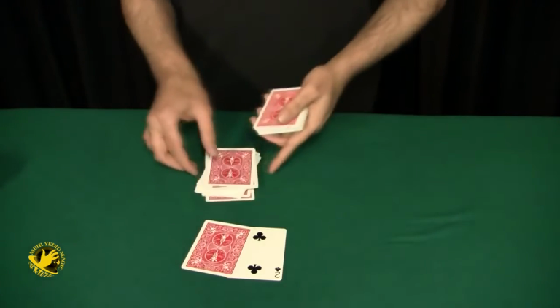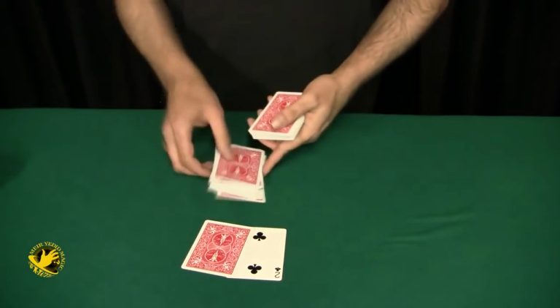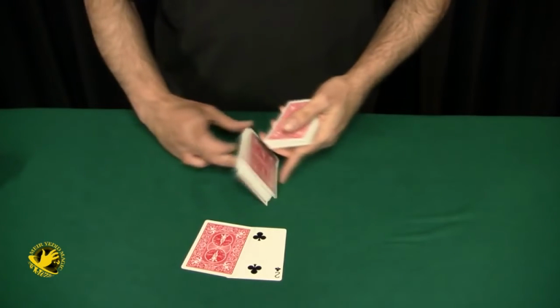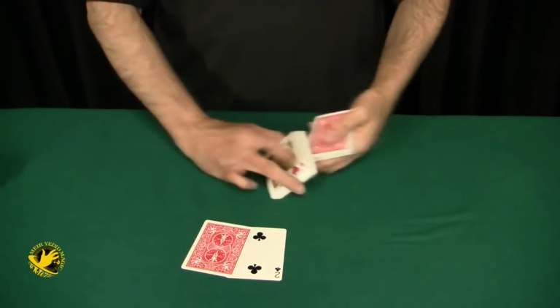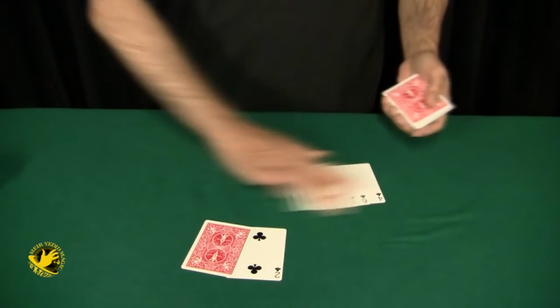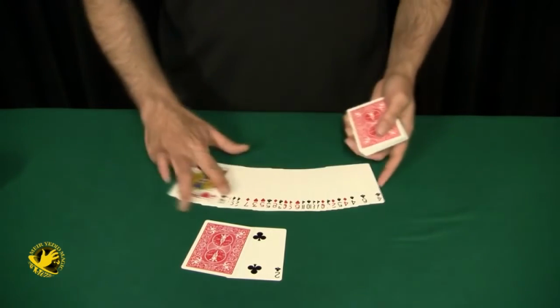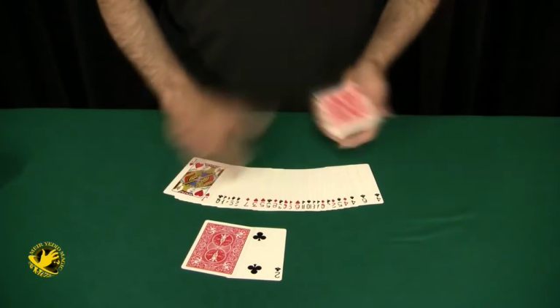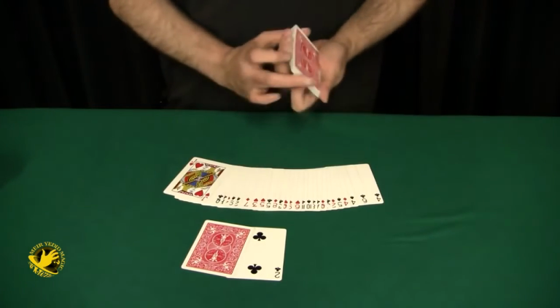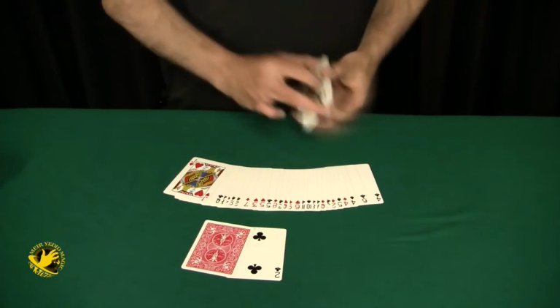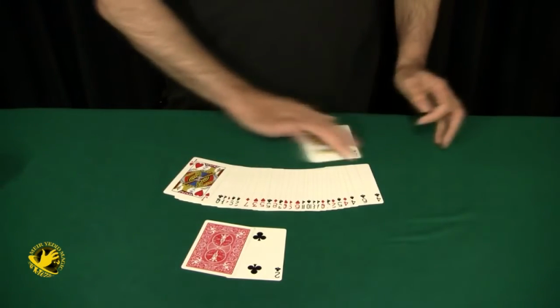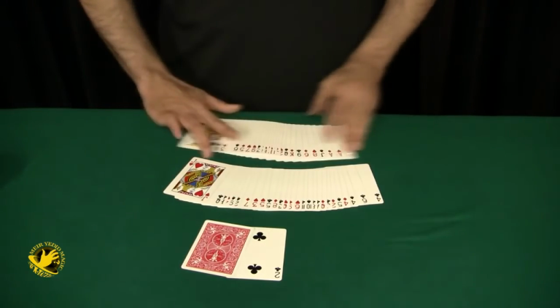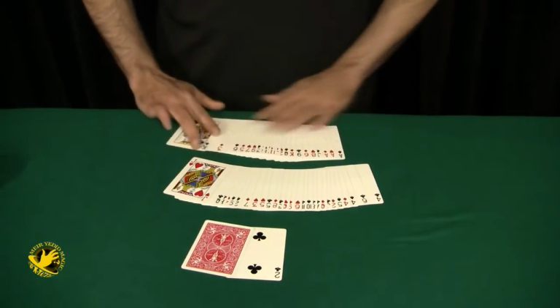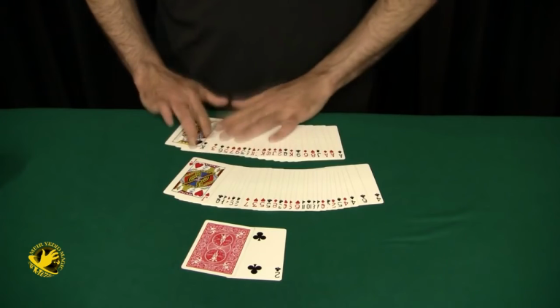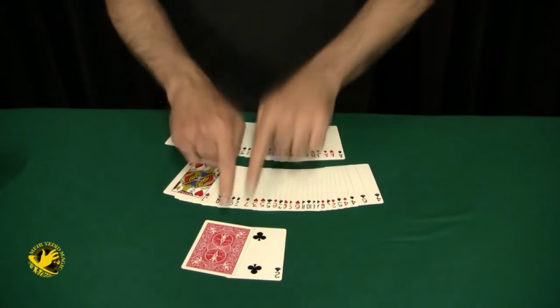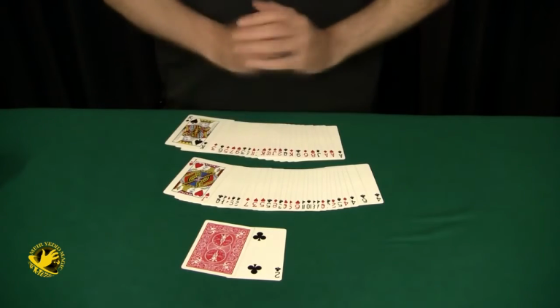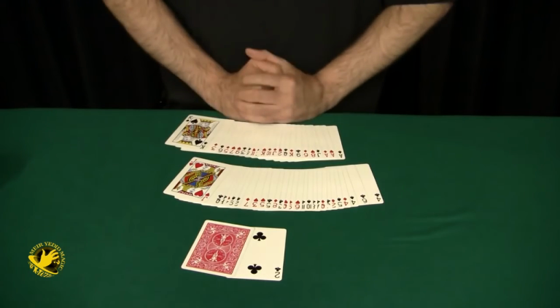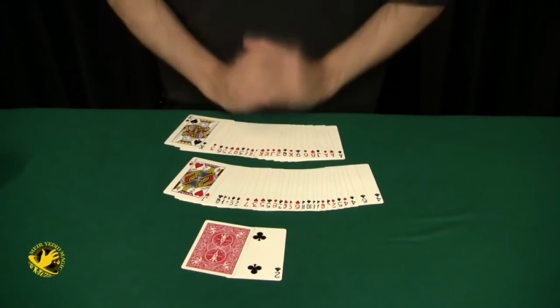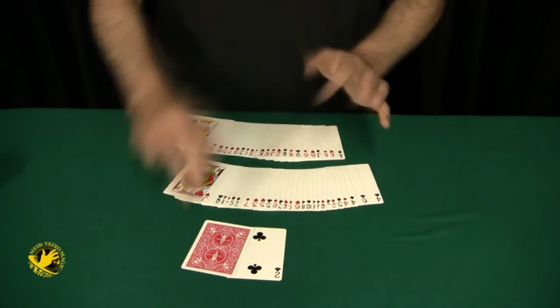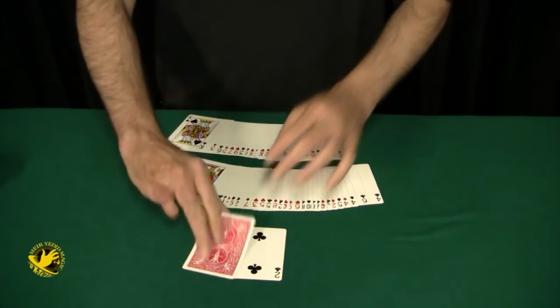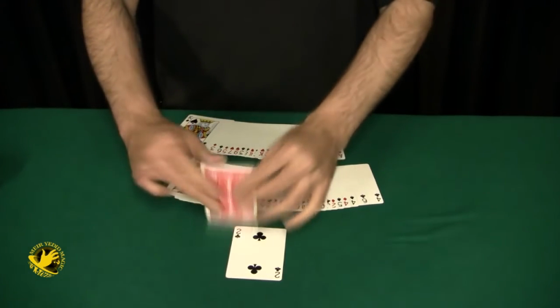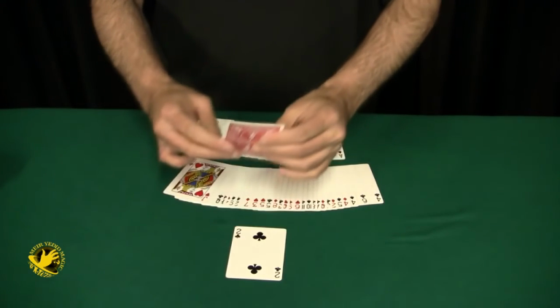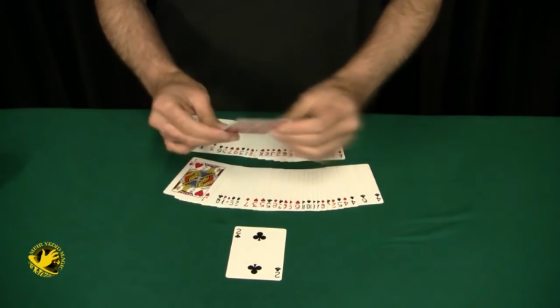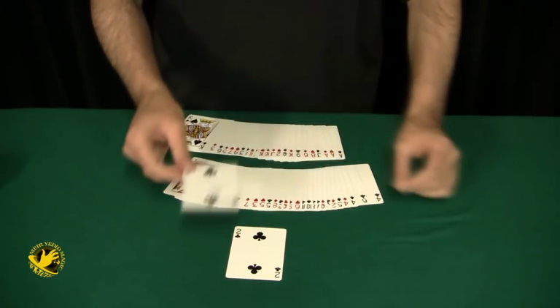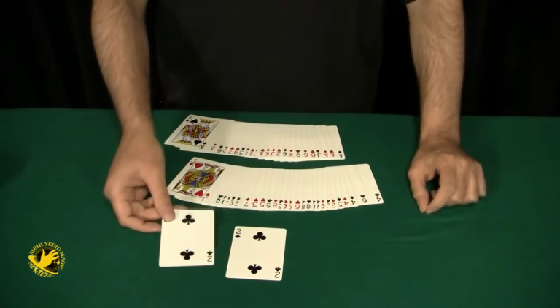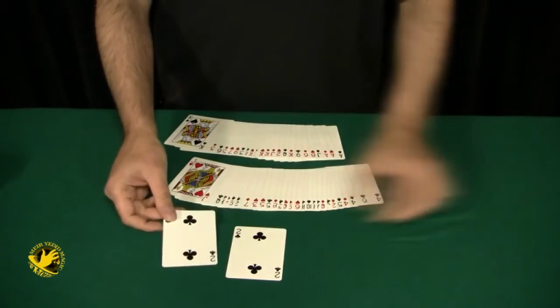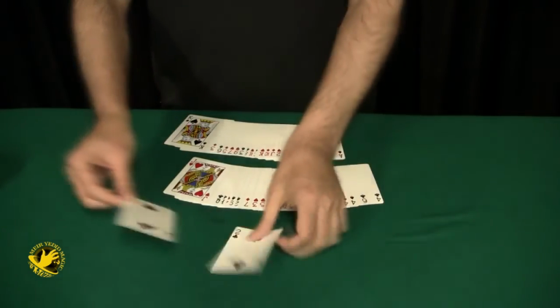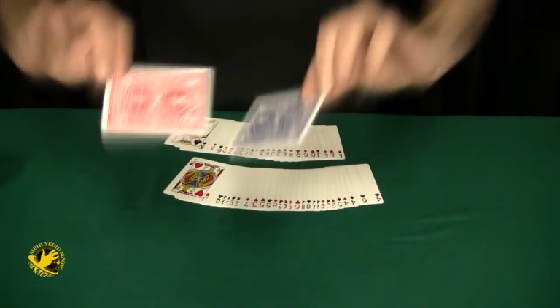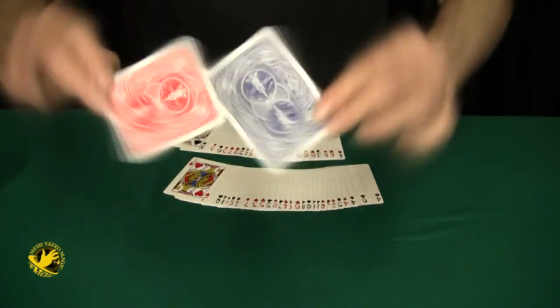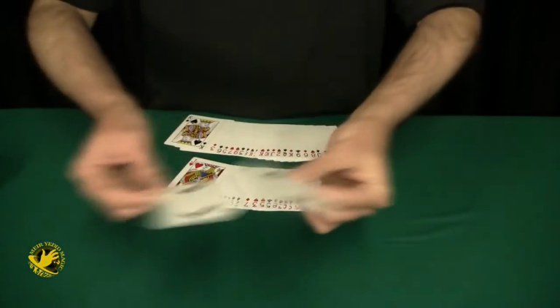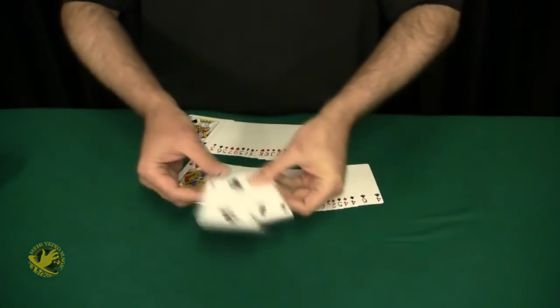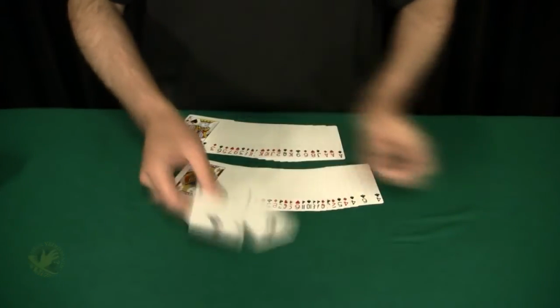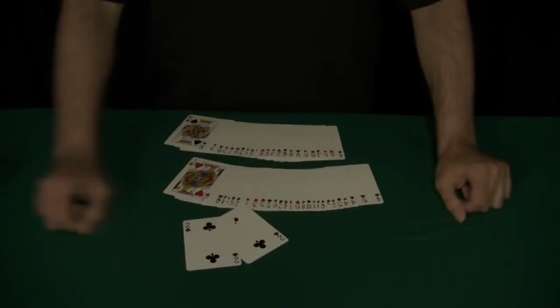Now I want to point out it was a free choice. They could have had any of these cards. They could have had any of these cards, but they selected the 28th card, and the 28th card happens to be the Two of Clubs. A perfect match — they could have had any of these cards.